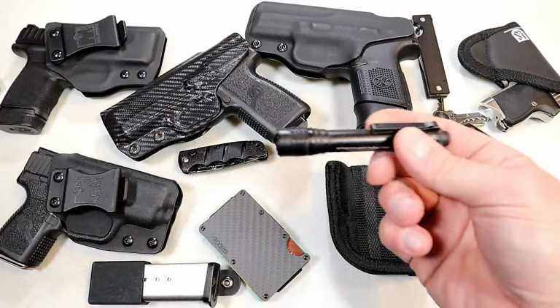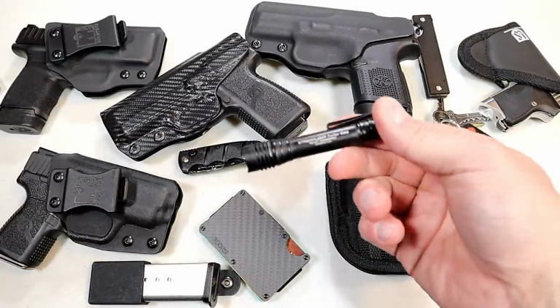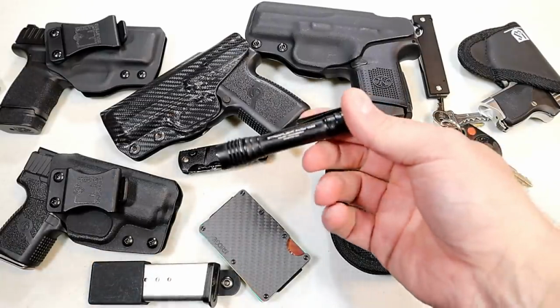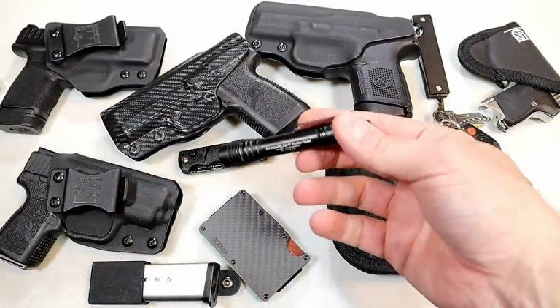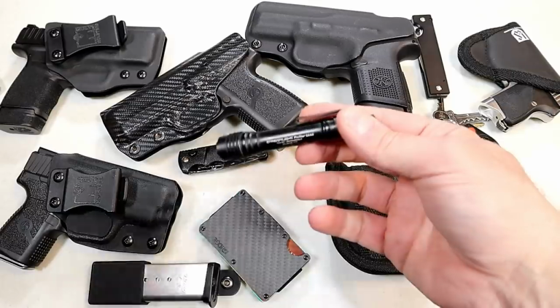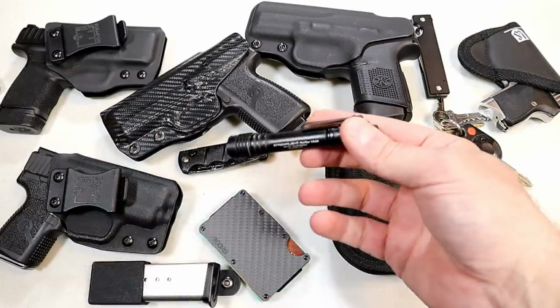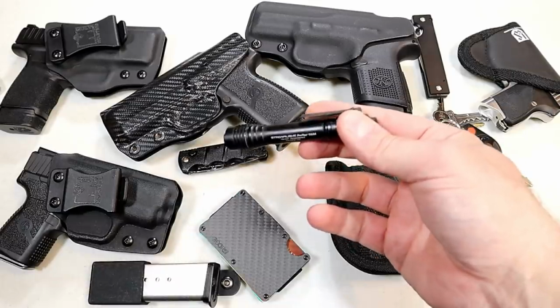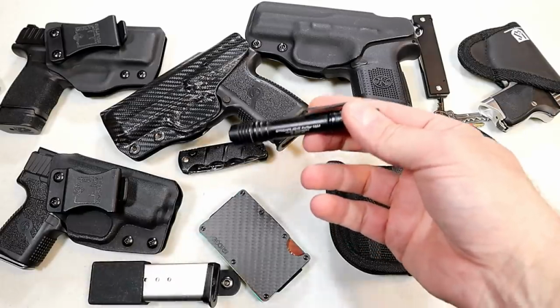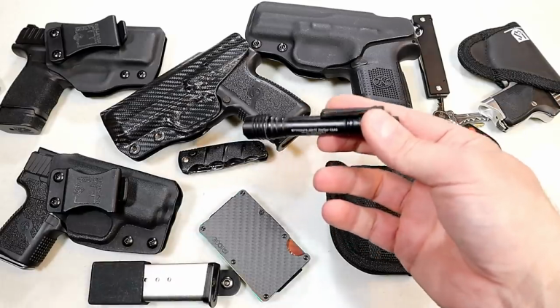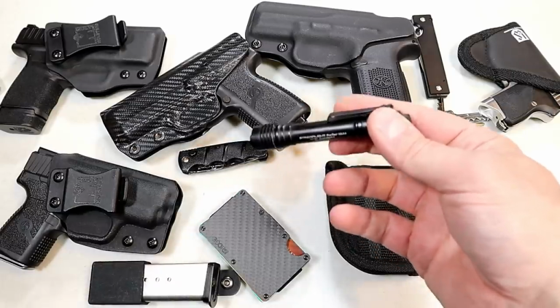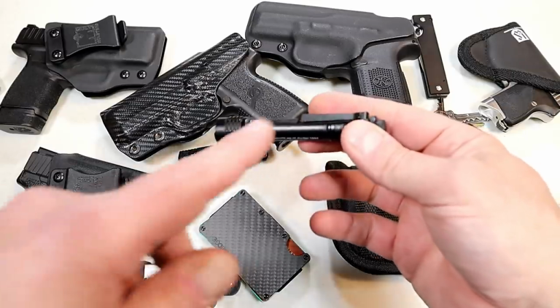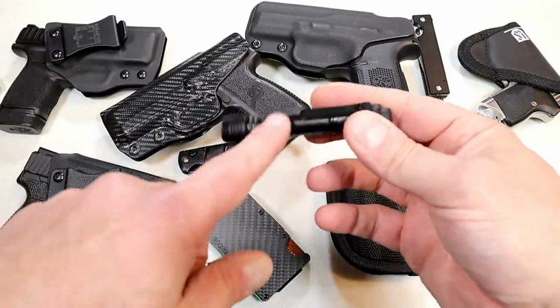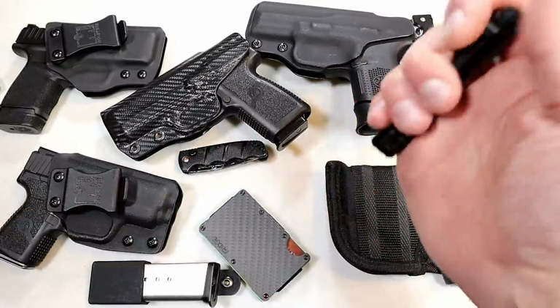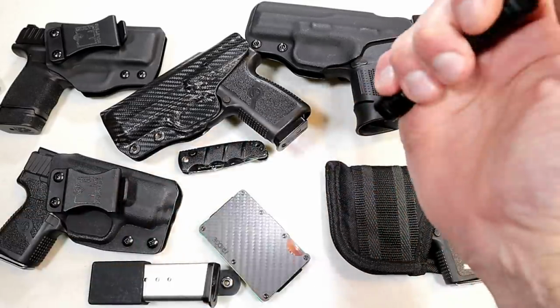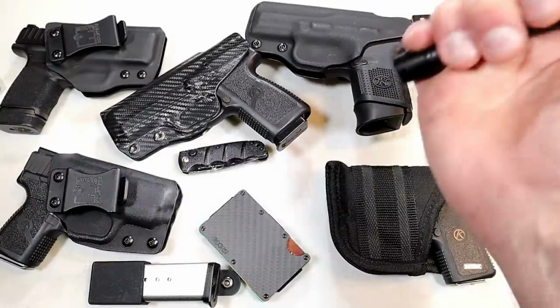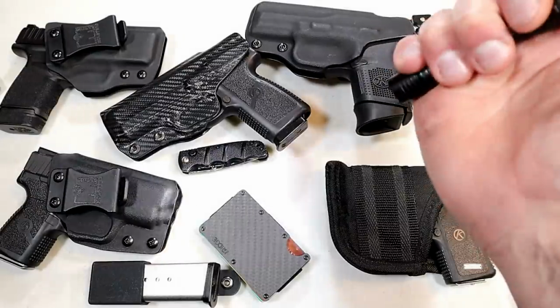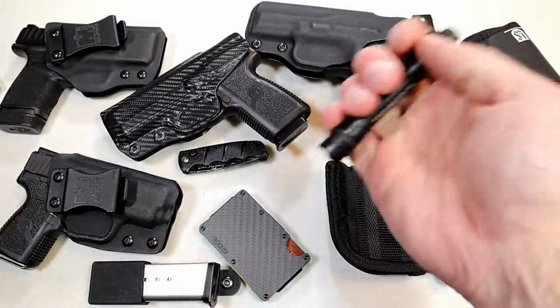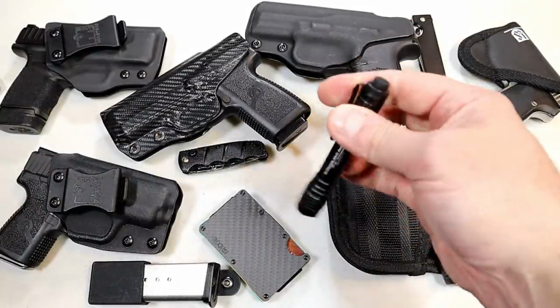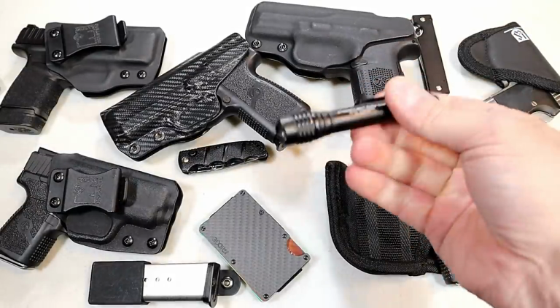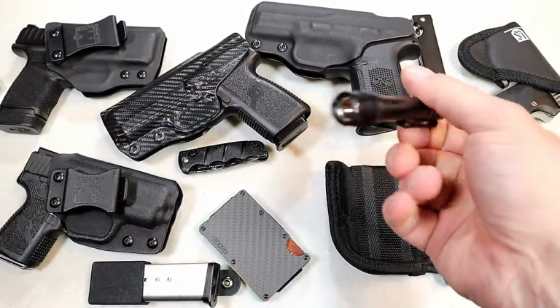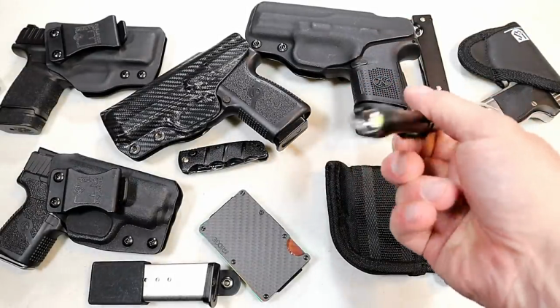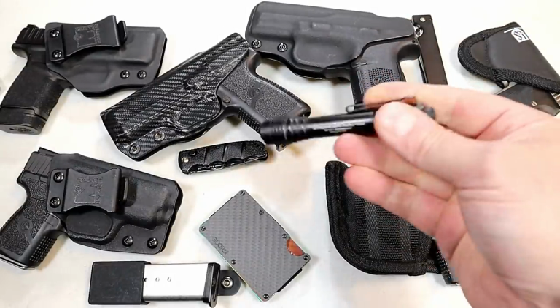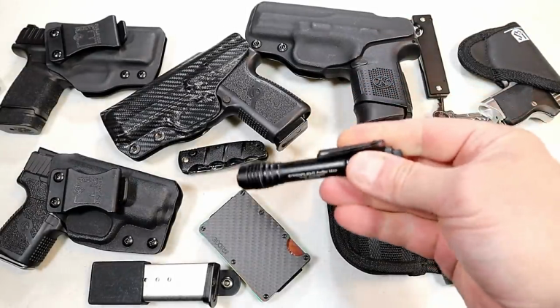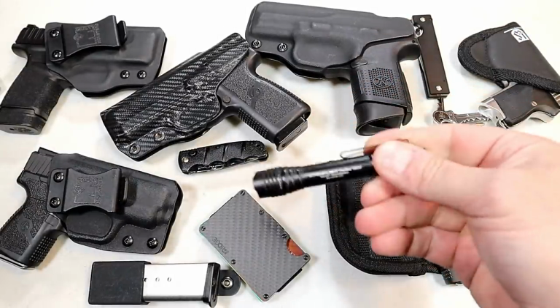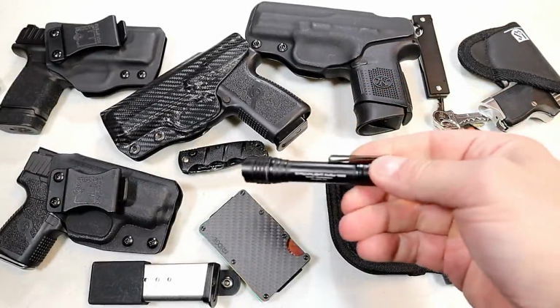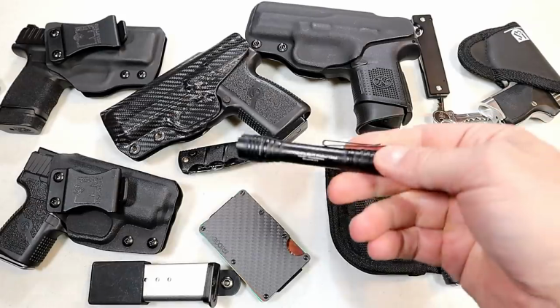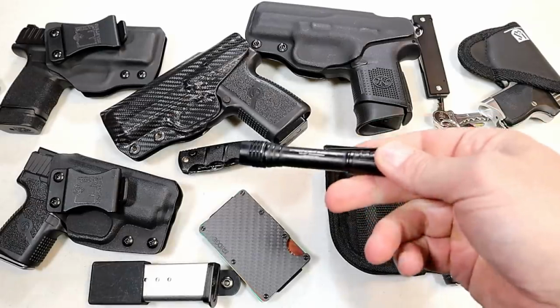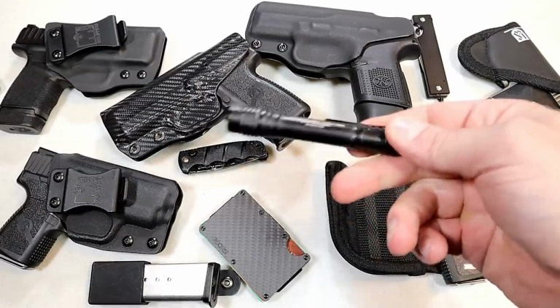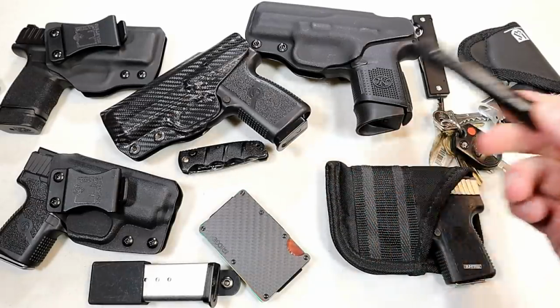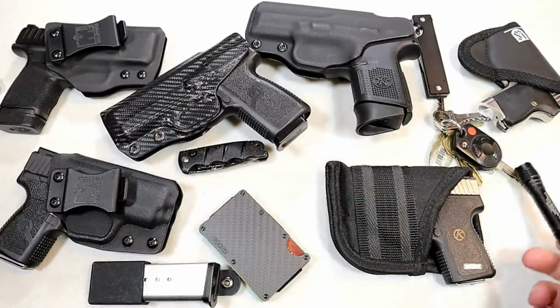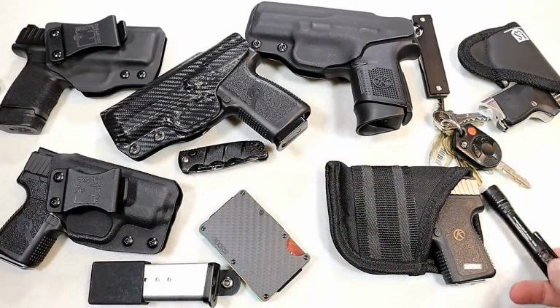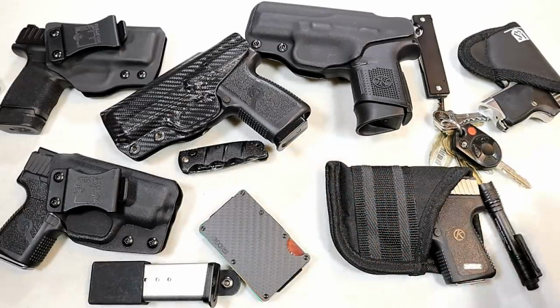My flashlight remains the same as my last EDC video, I think it was in 2018. It's a Streamlight ProTac — uses a triple-A battery, not the greatest in the world but not the worst, and it's been with me for a while now so I do have confidence in it.